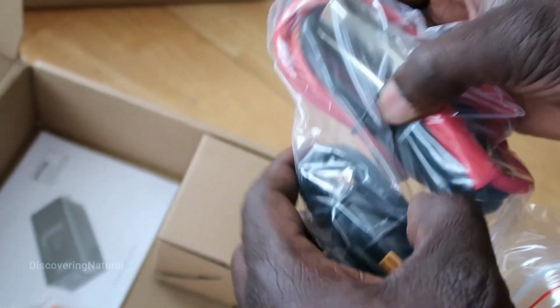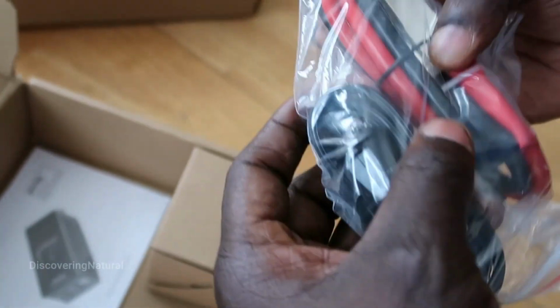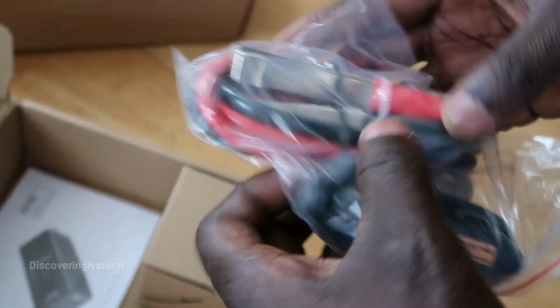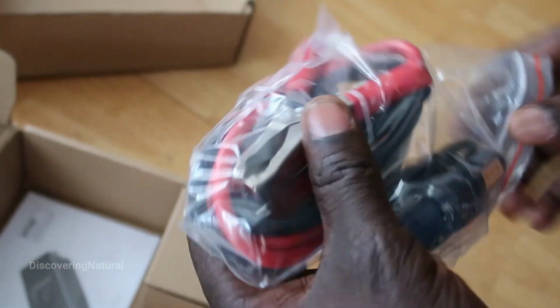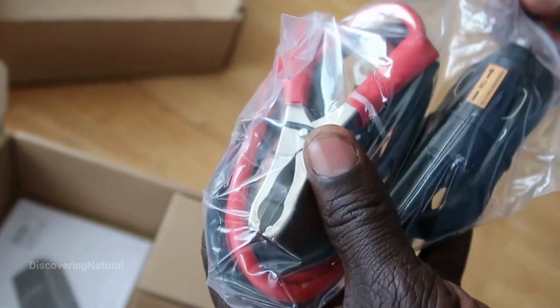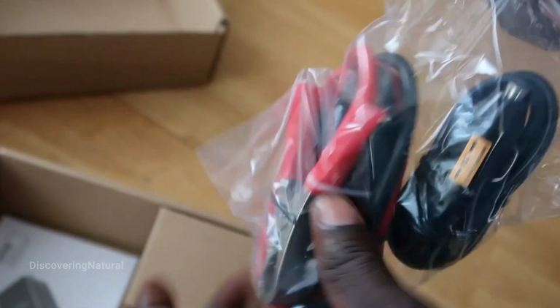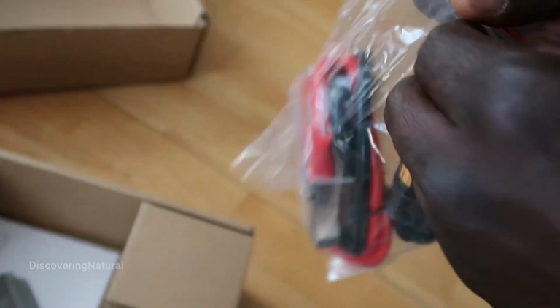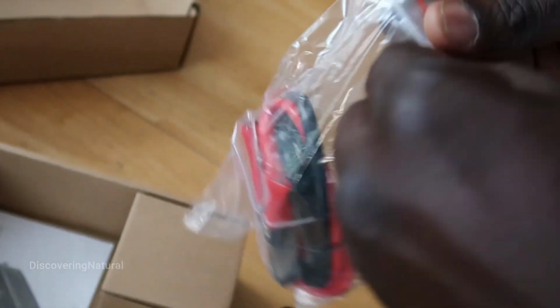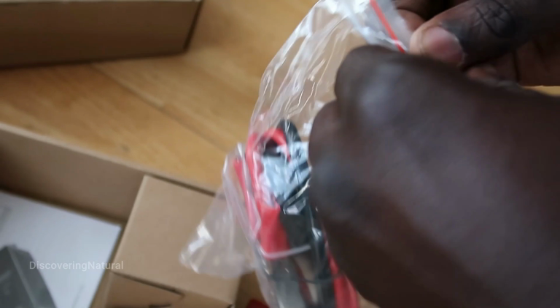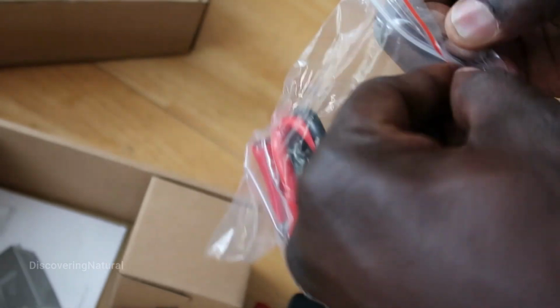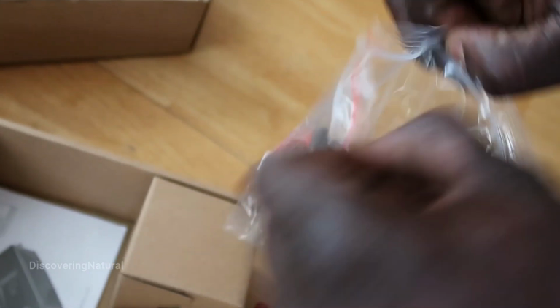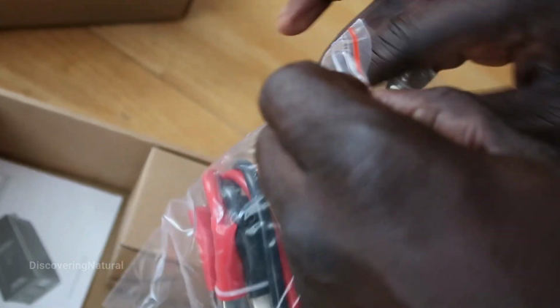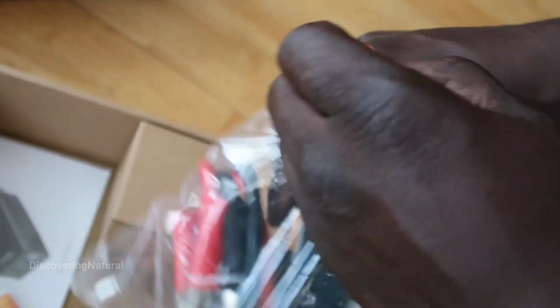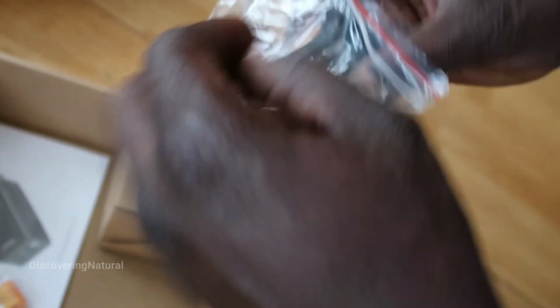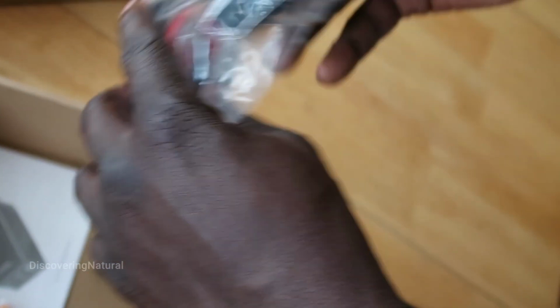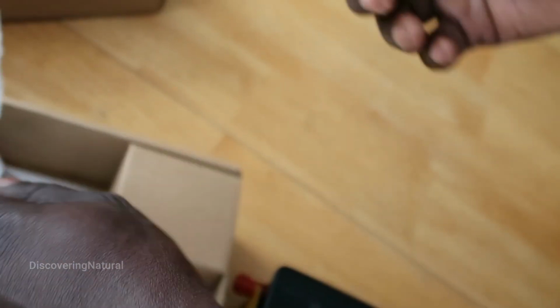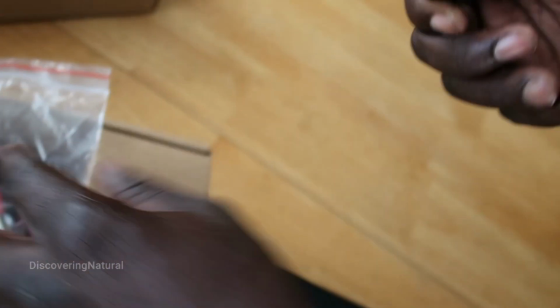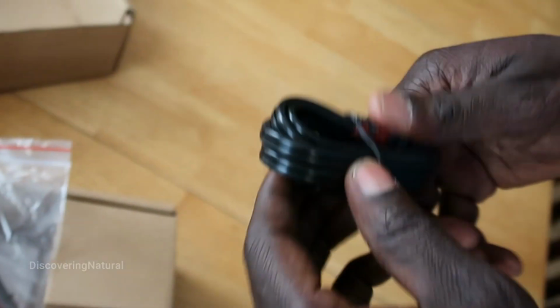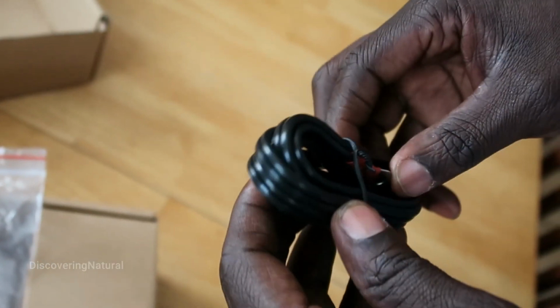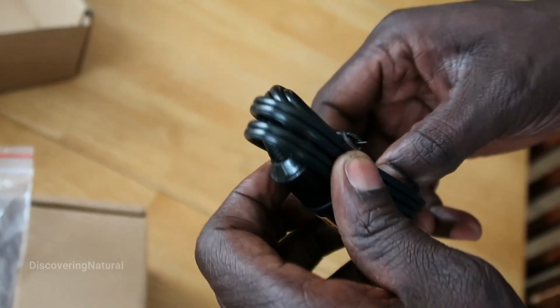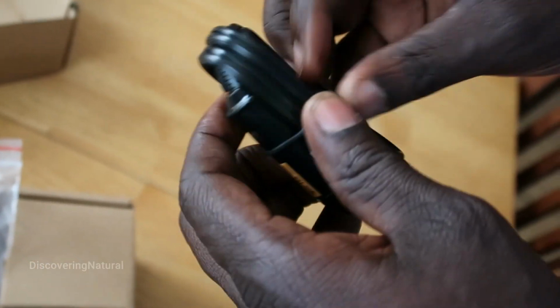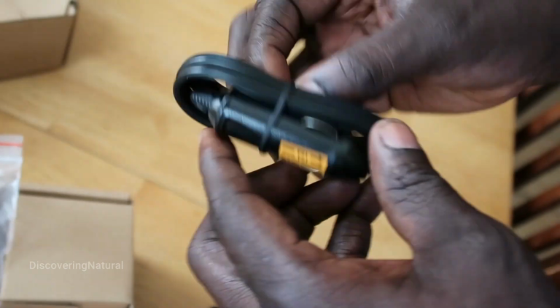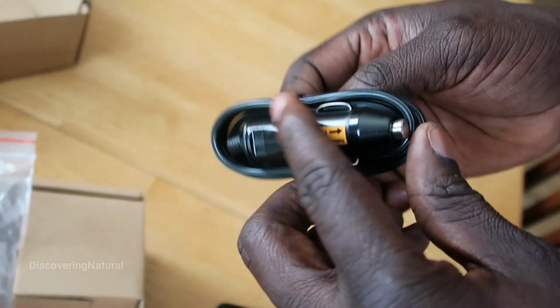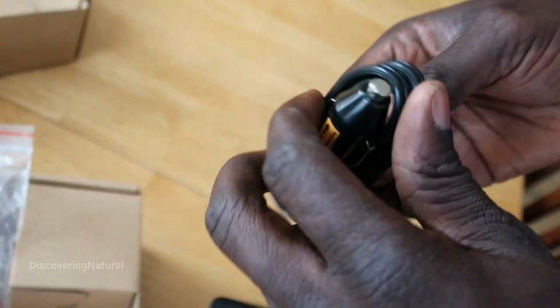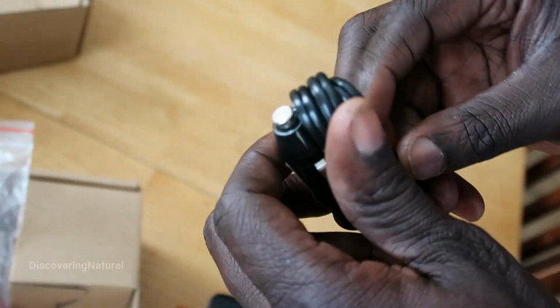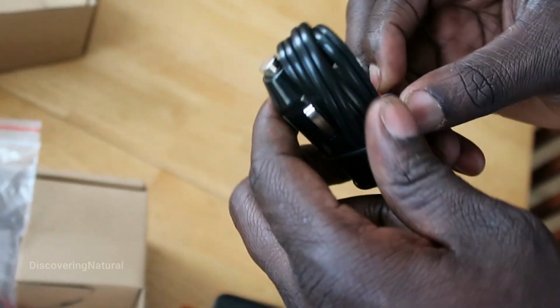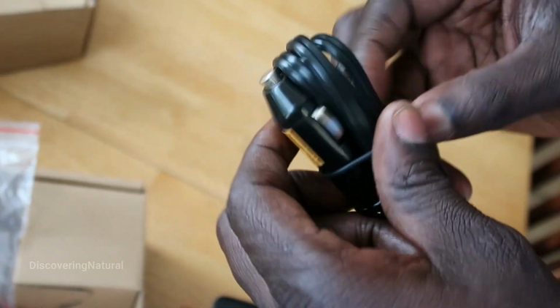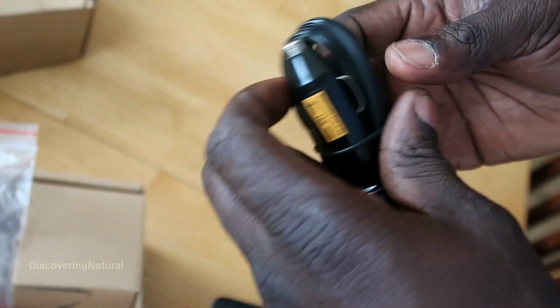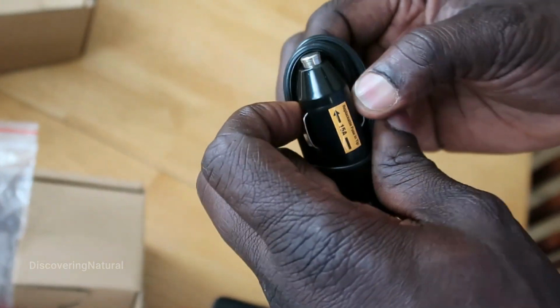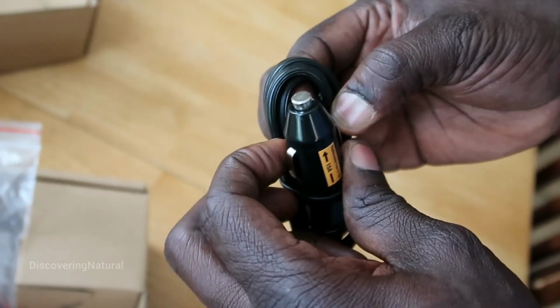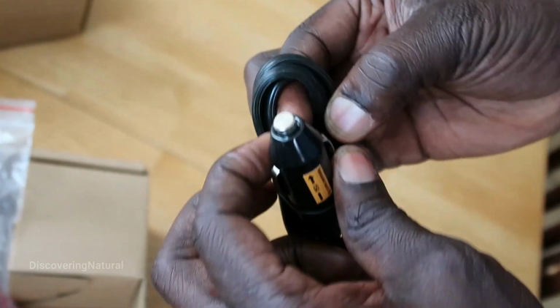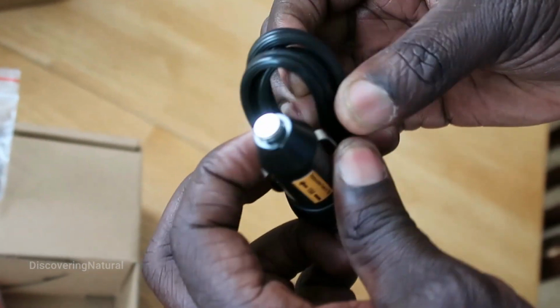It has a regular connection for a car, whereby you can power up the equipment through your cigarette lighter output in the car.